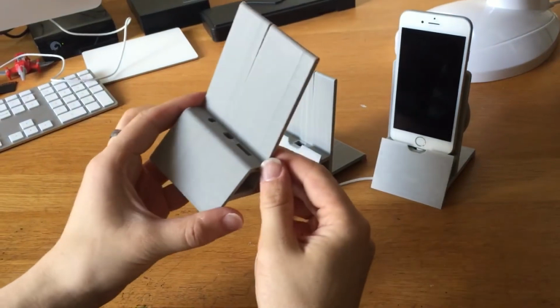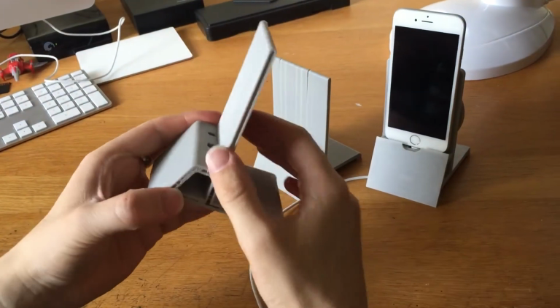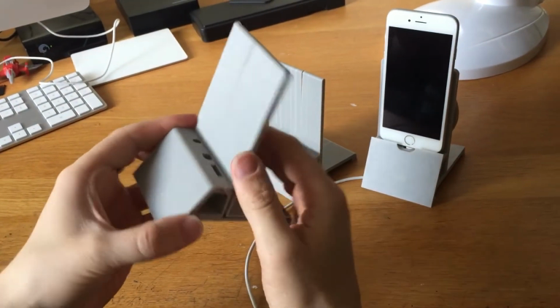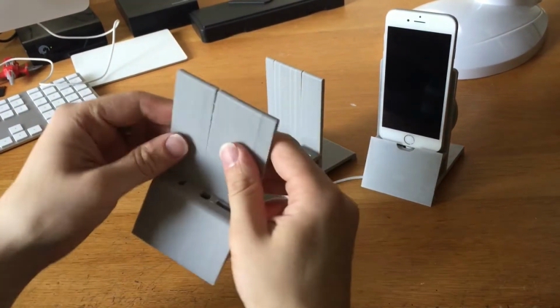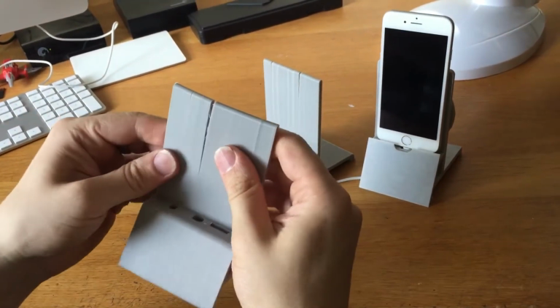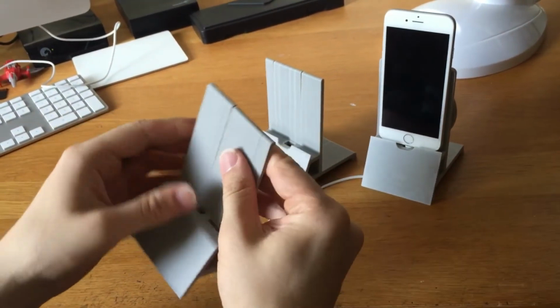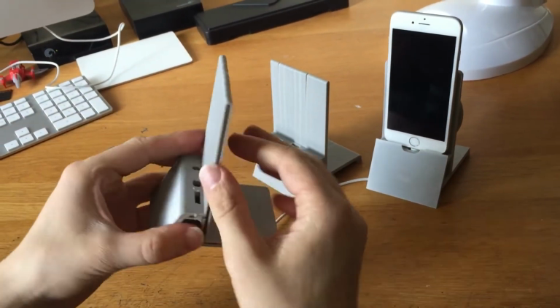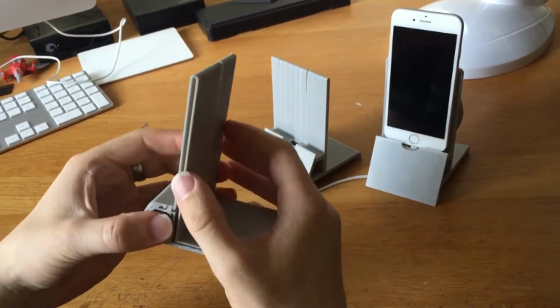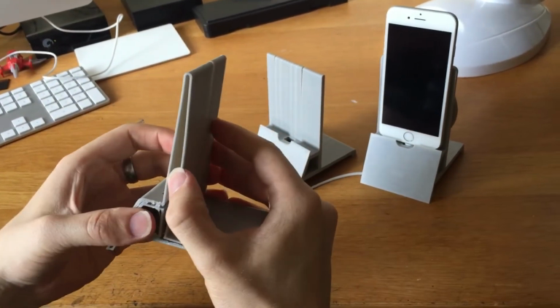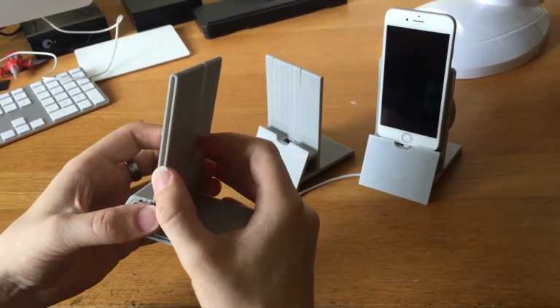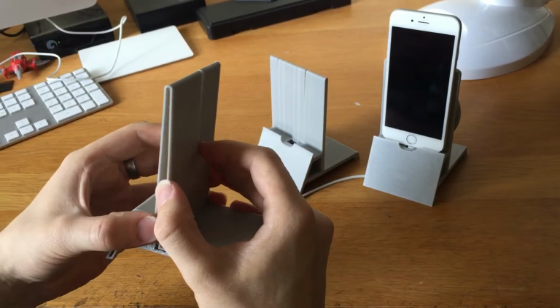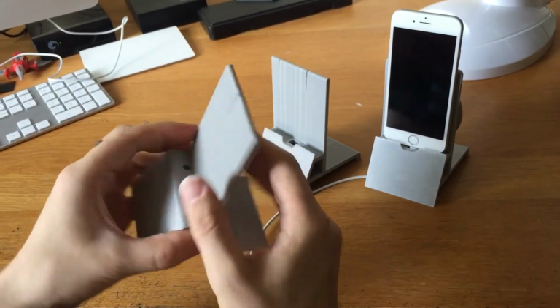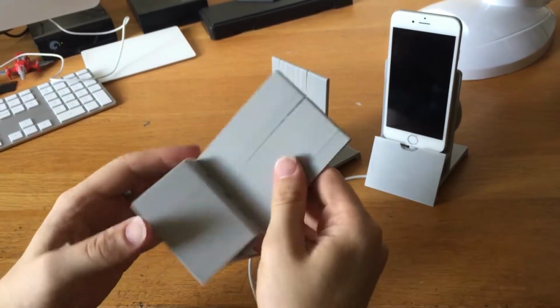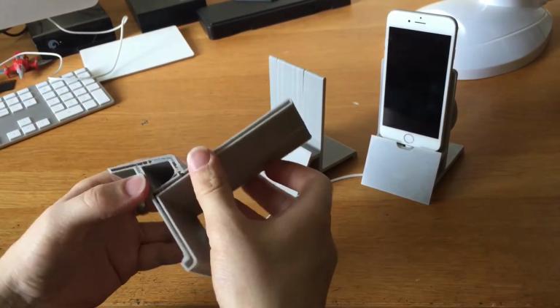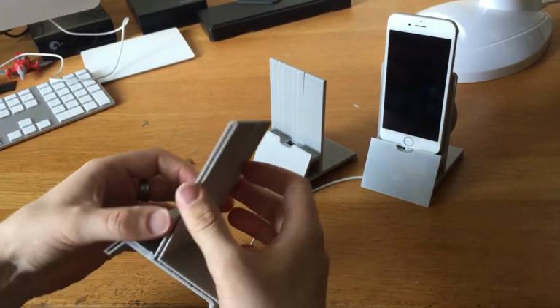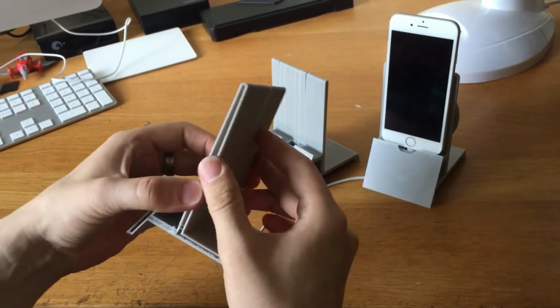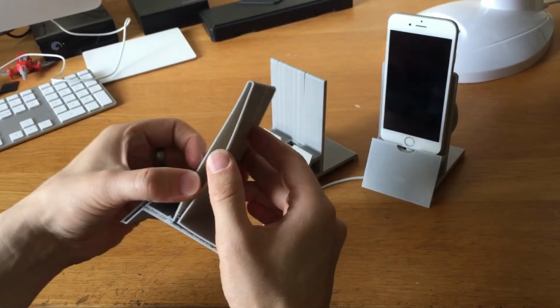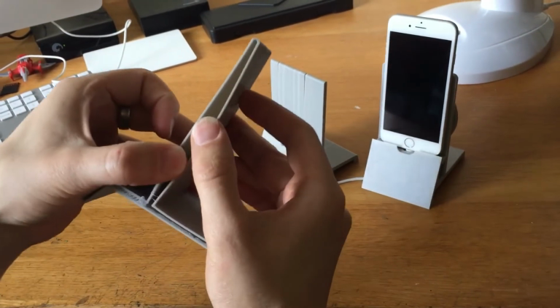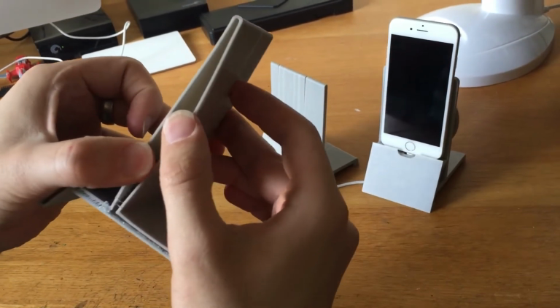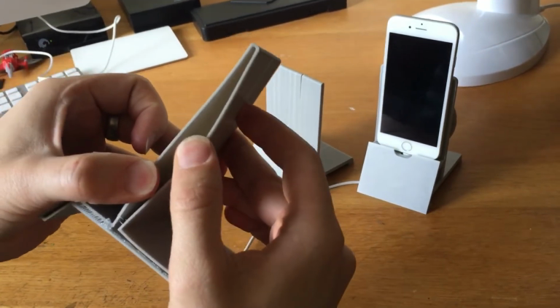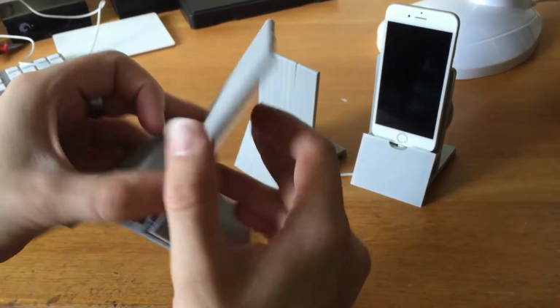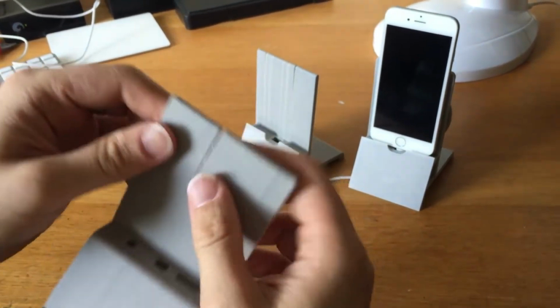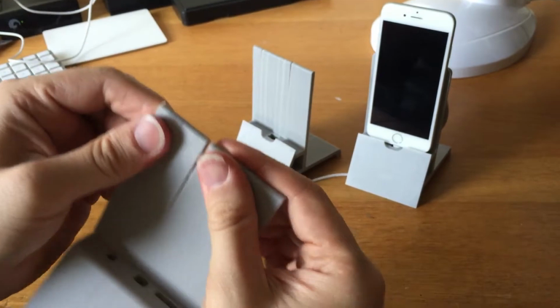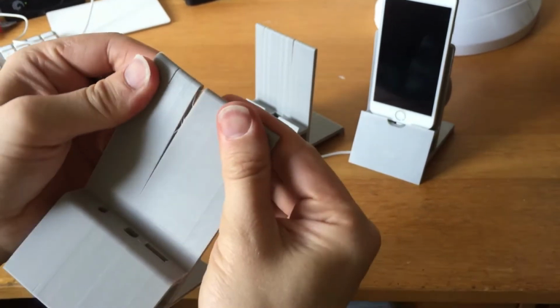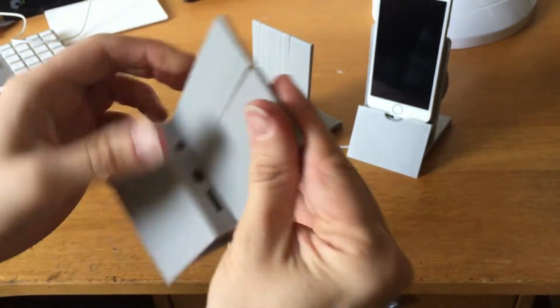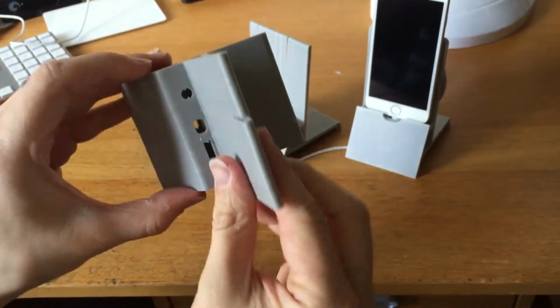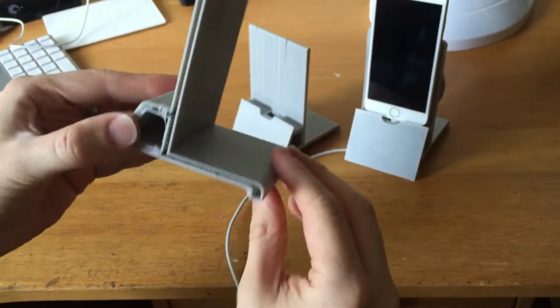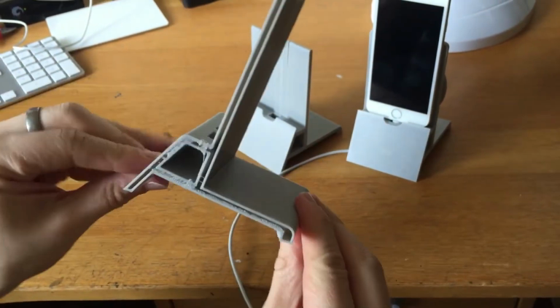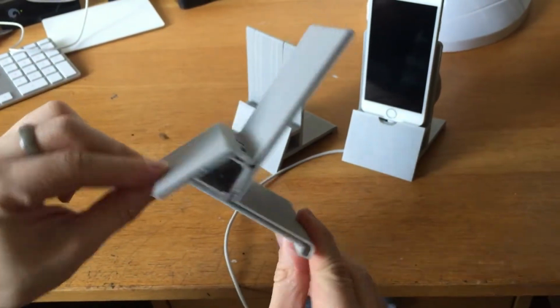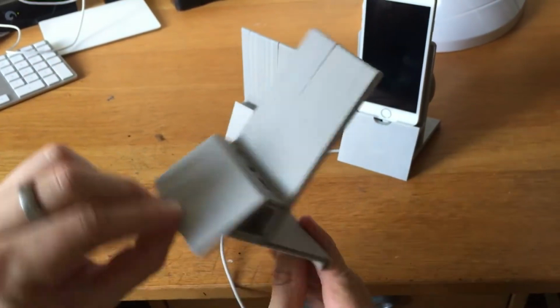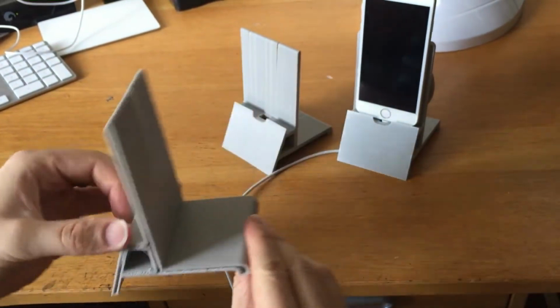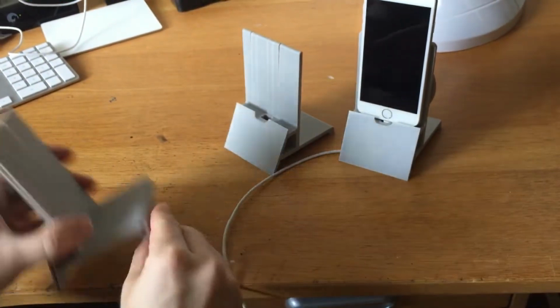This week I've been designing a mobile phone holder for my desk at work. Version 1, I tried a hollow infill and it just cracked and didn't work, so we binned that.